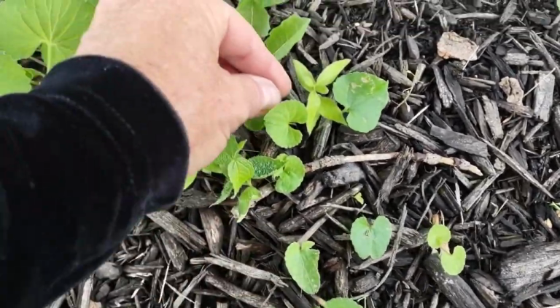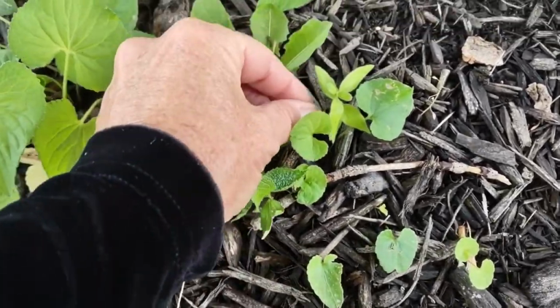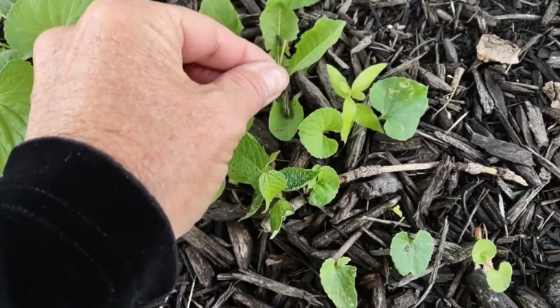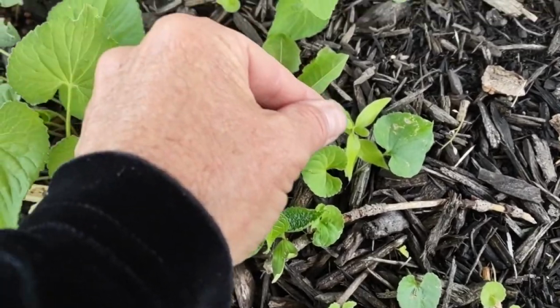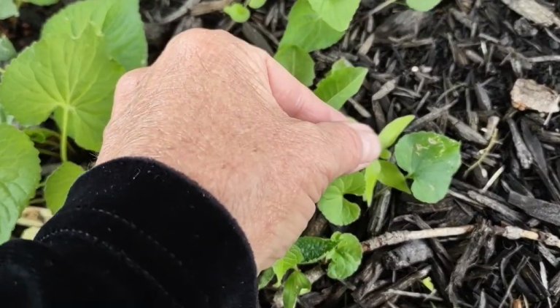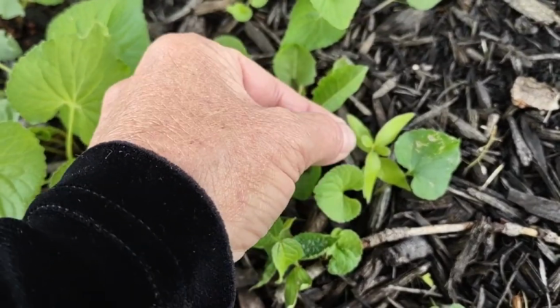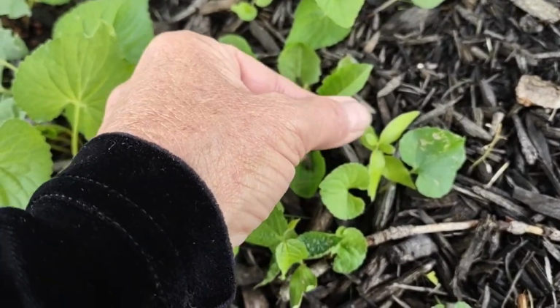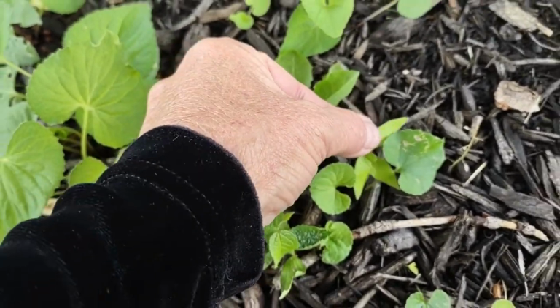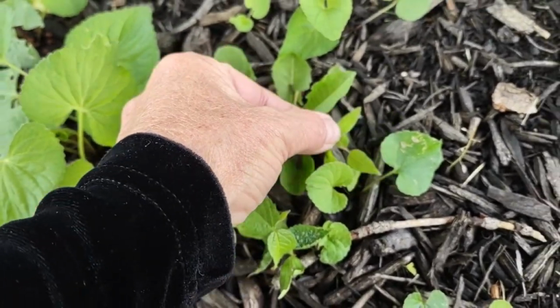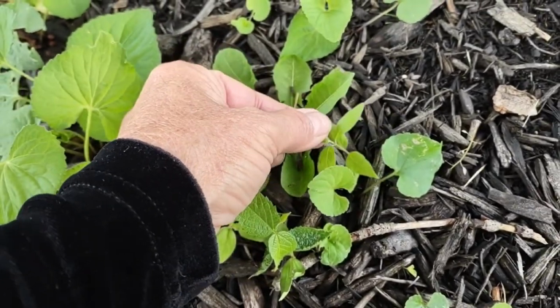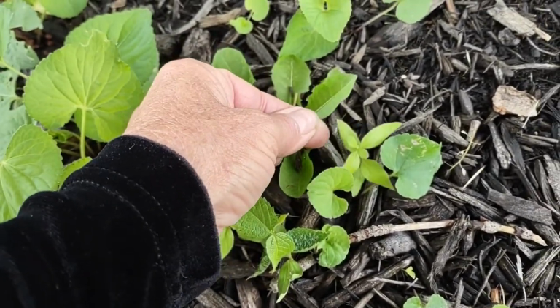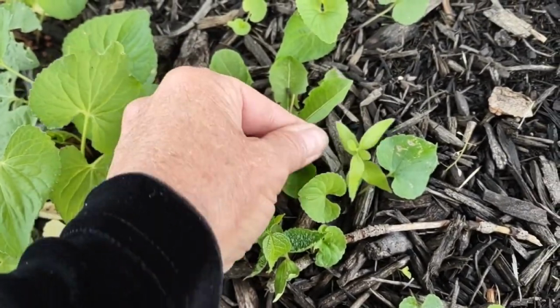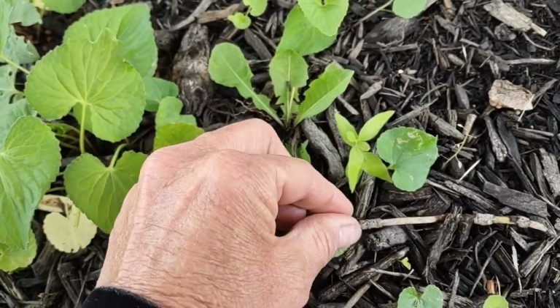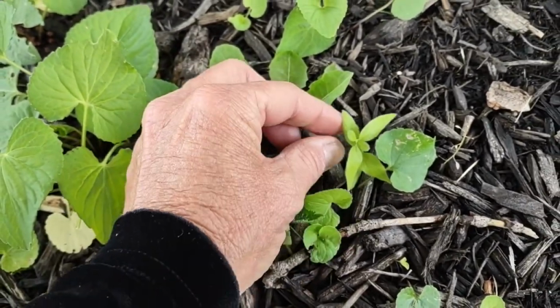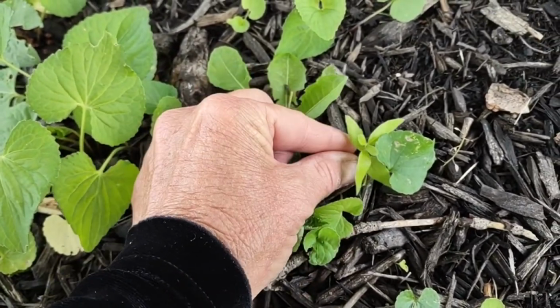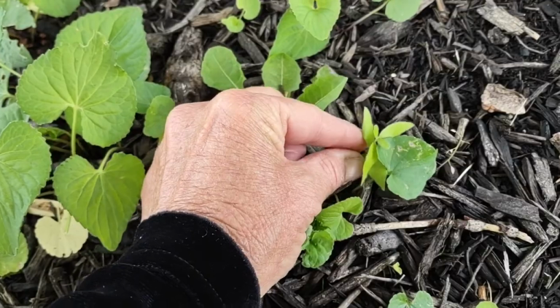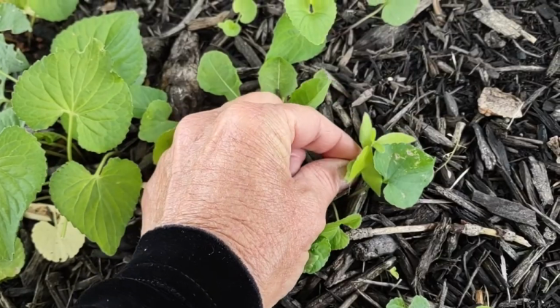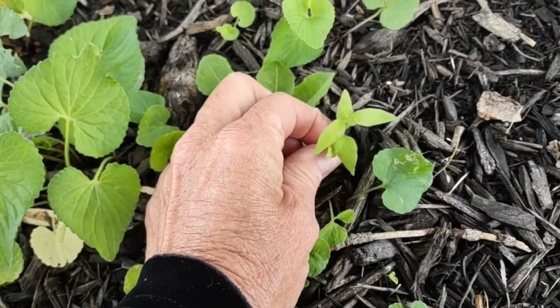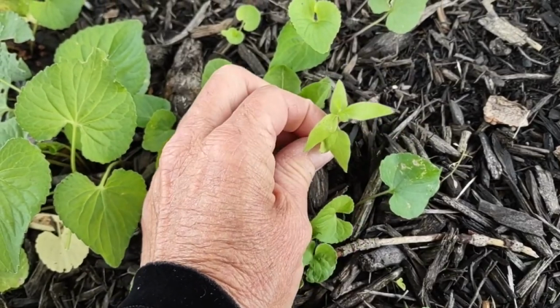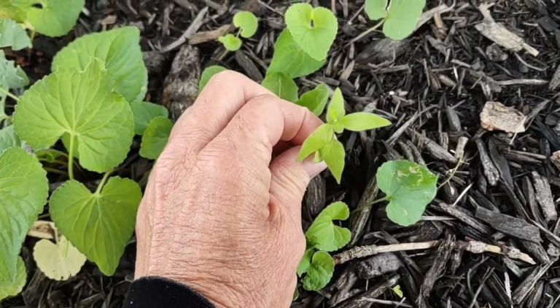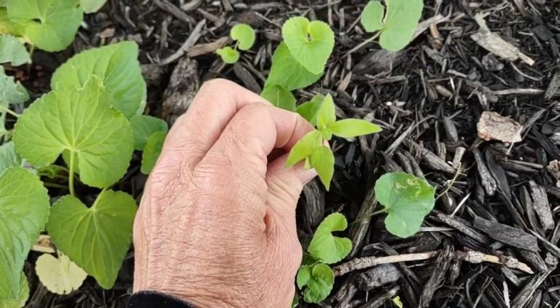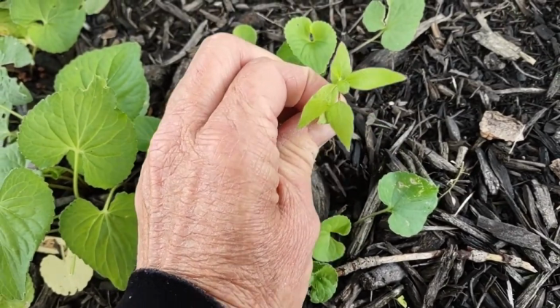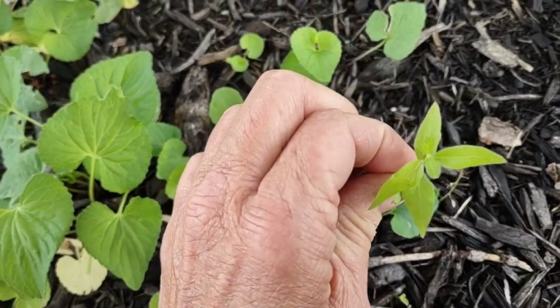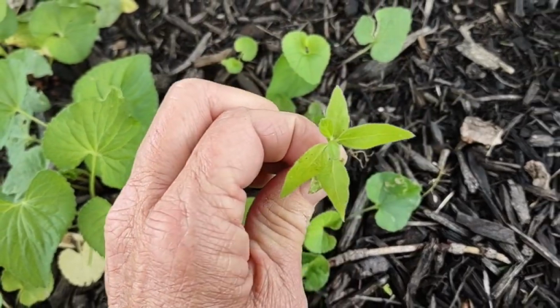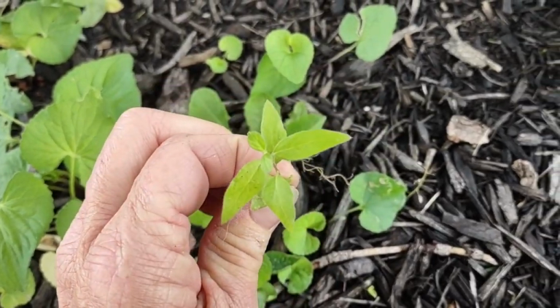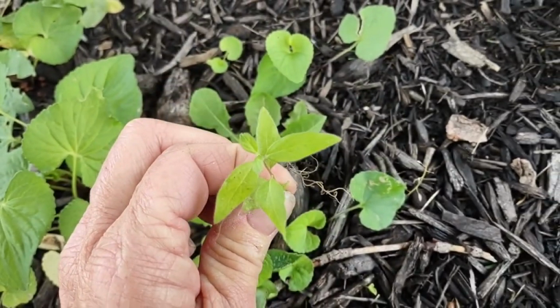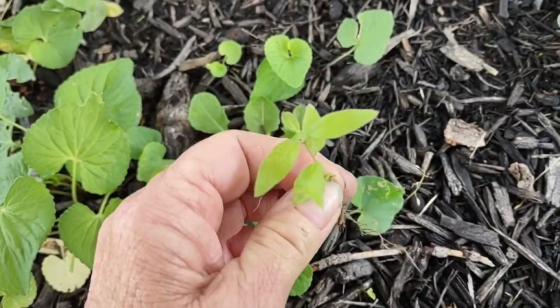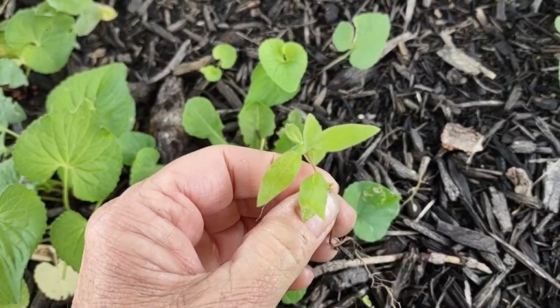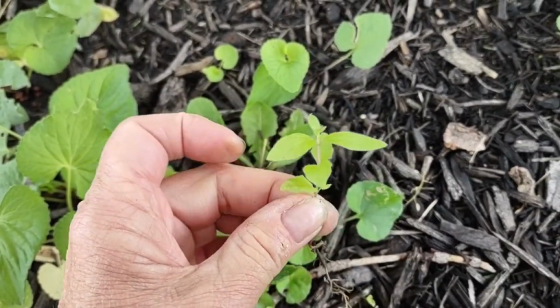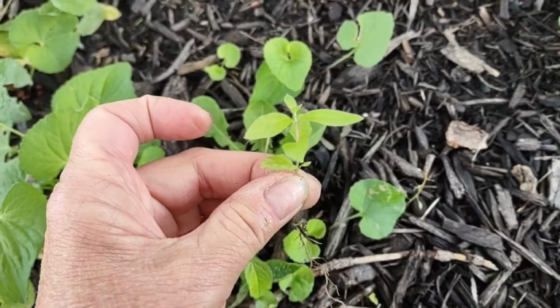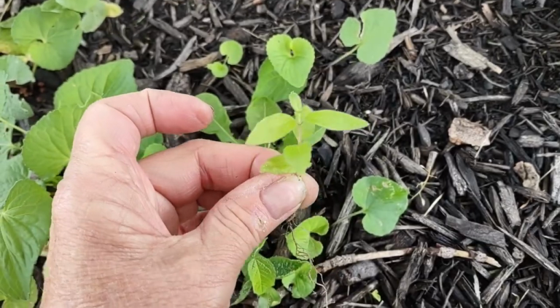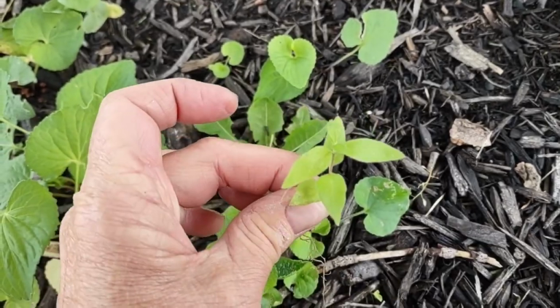Right here is invasive honeysuckle. This definitely, definitely needs to go.